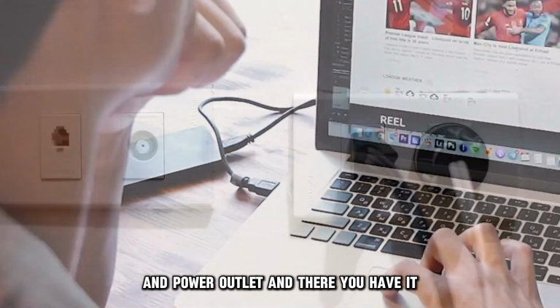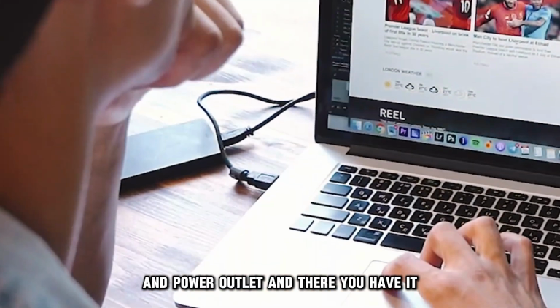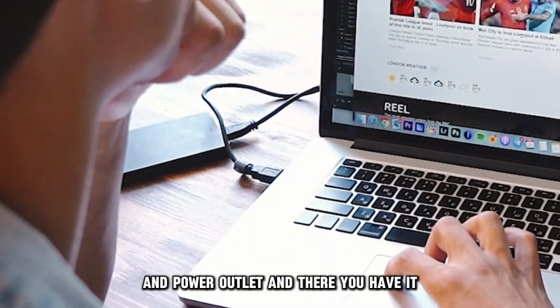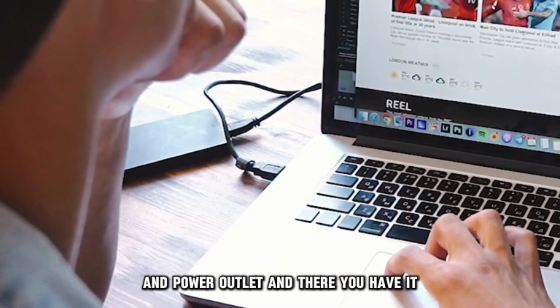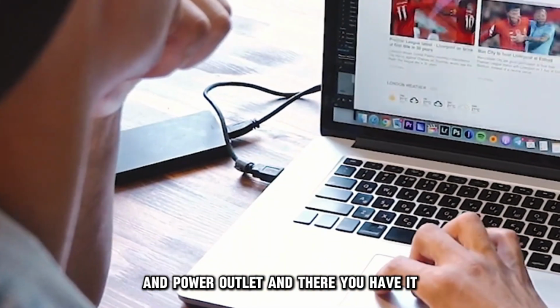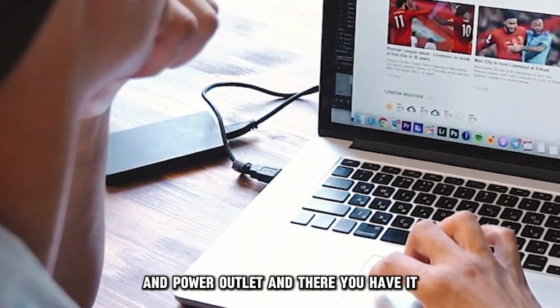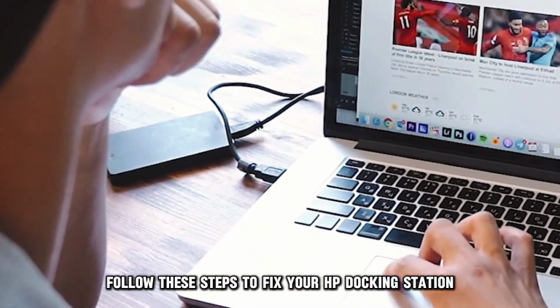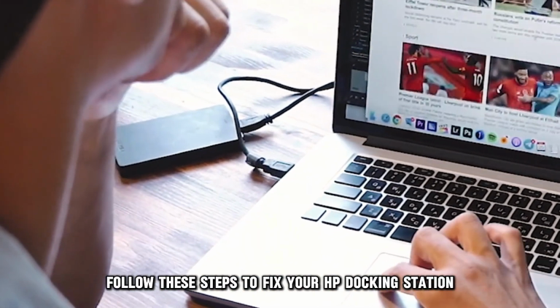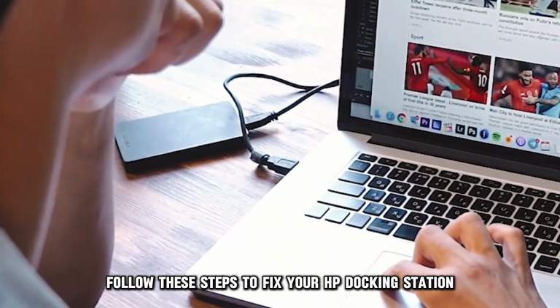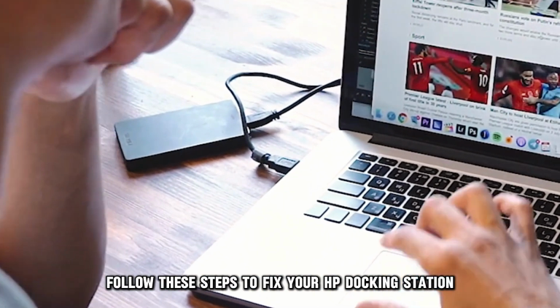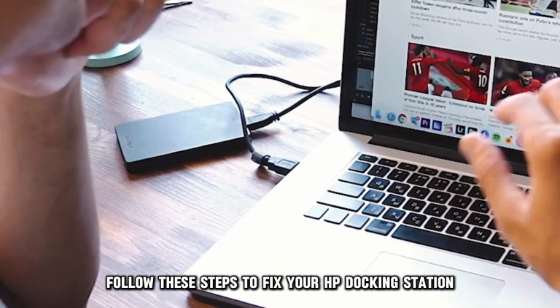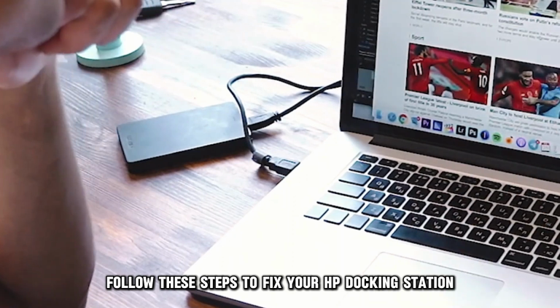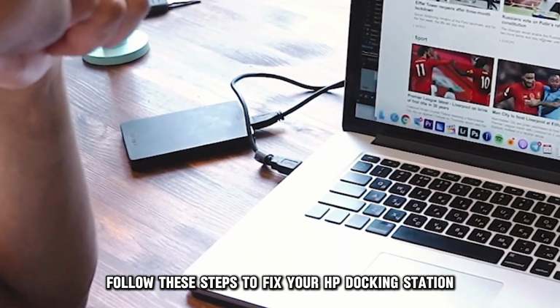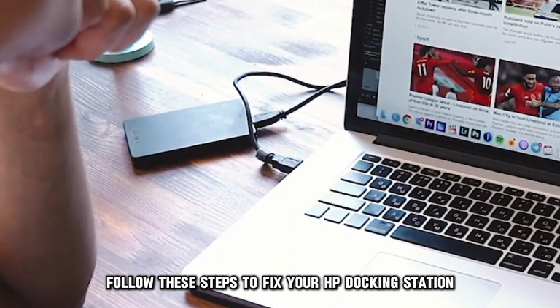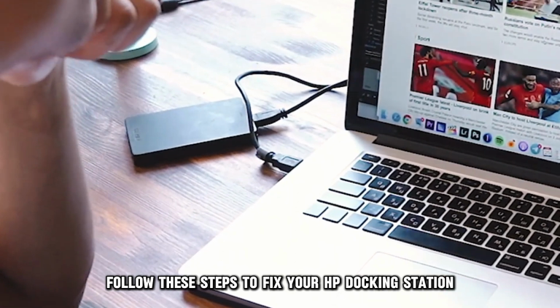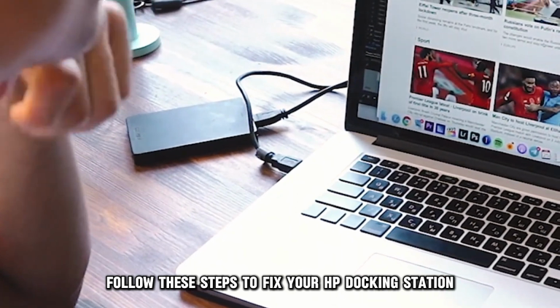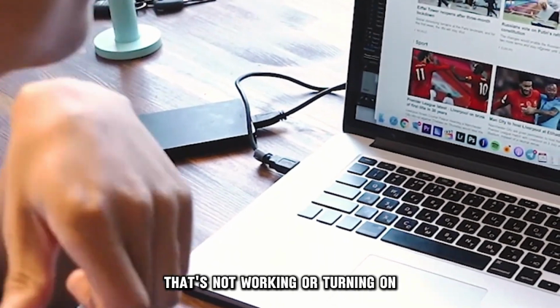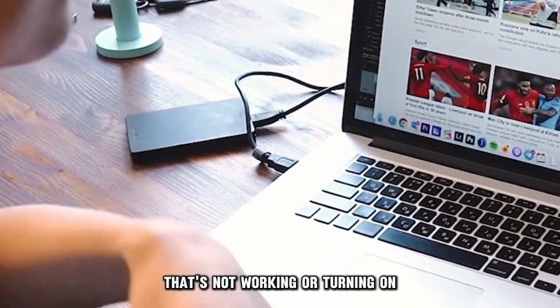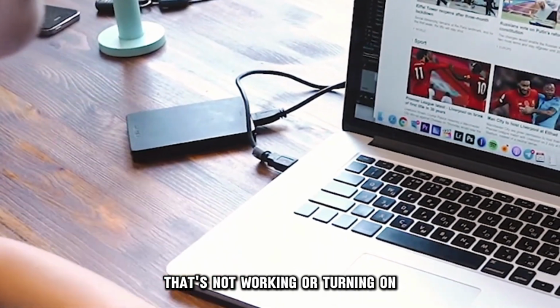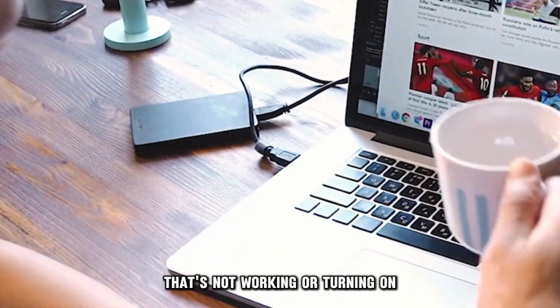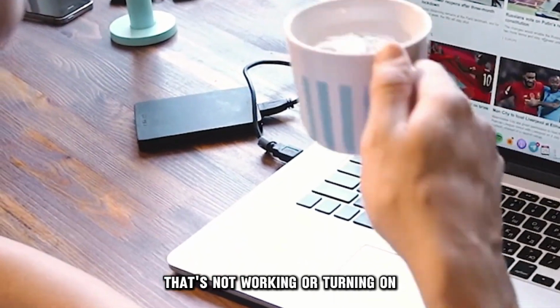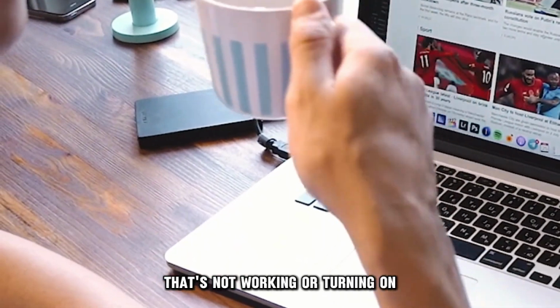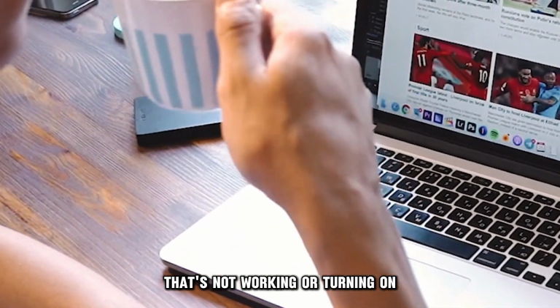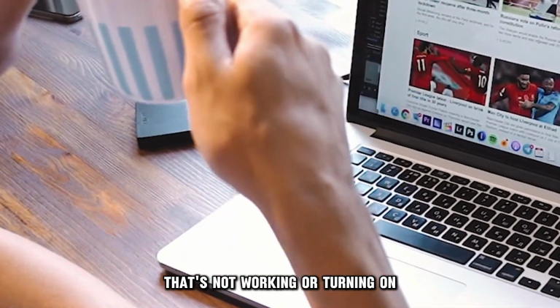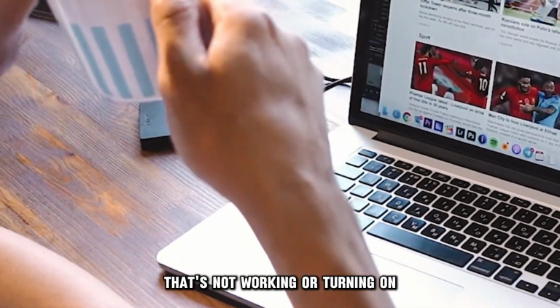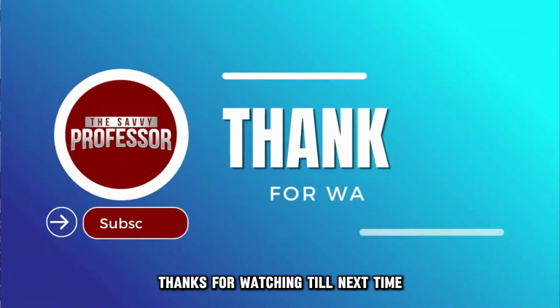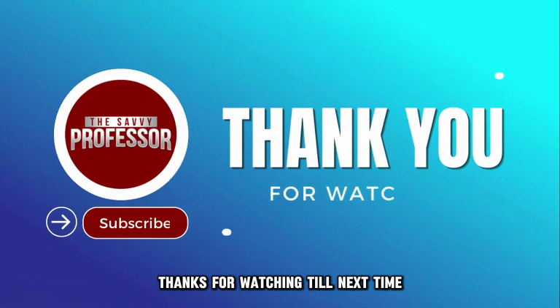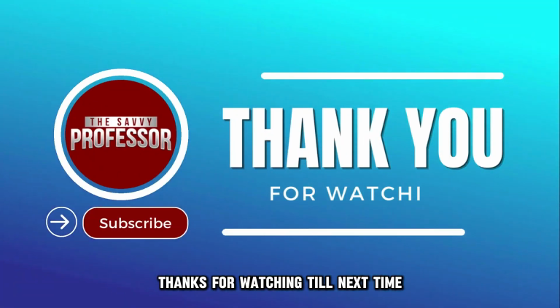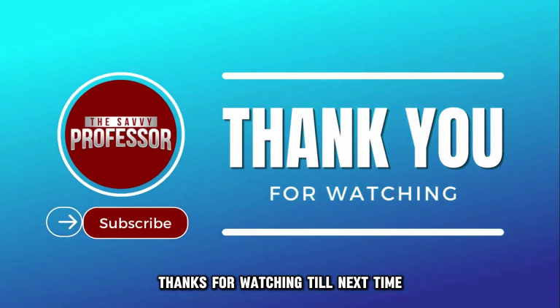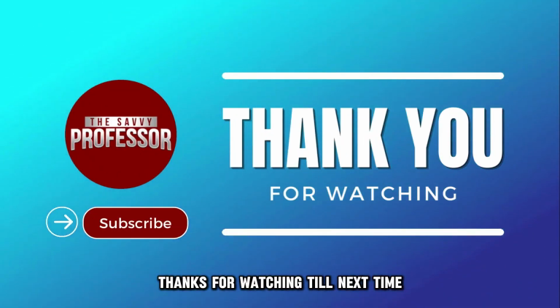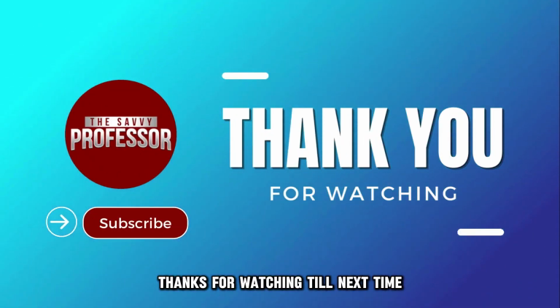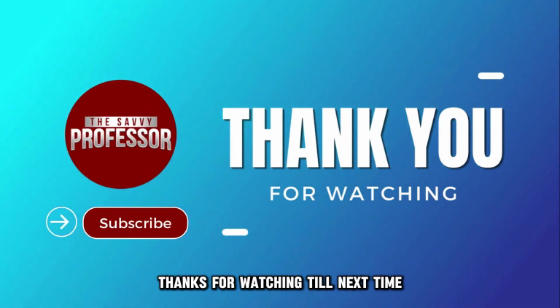And there you have it! Follow these steps to fix your HP docking station that's not working or turning on. Thanks for watching, till next time!